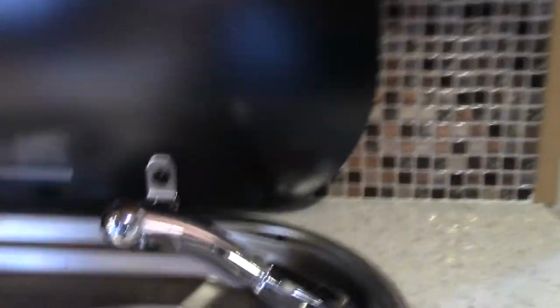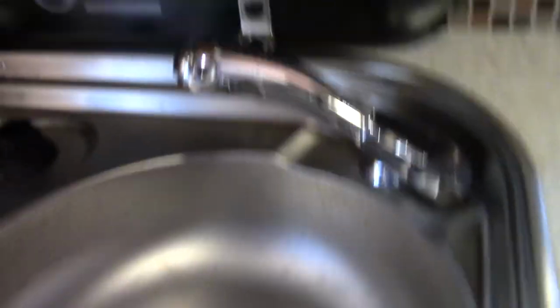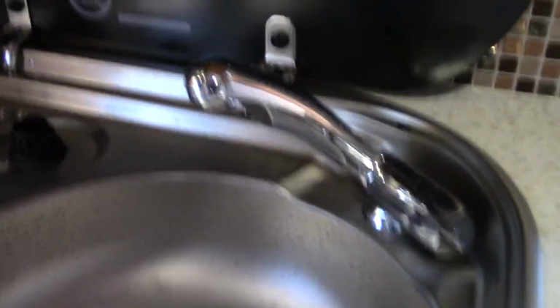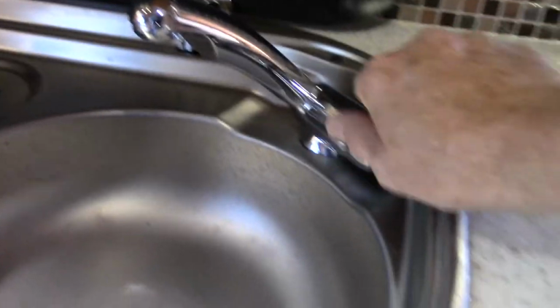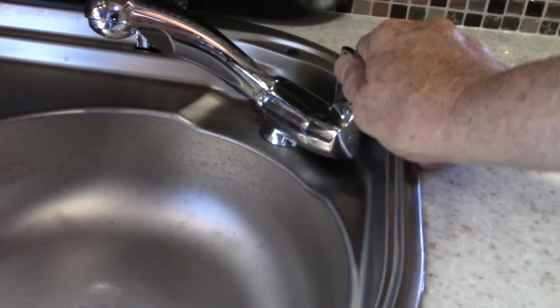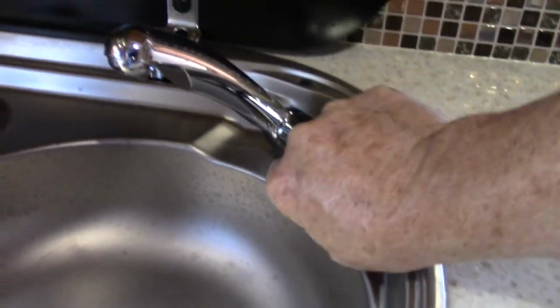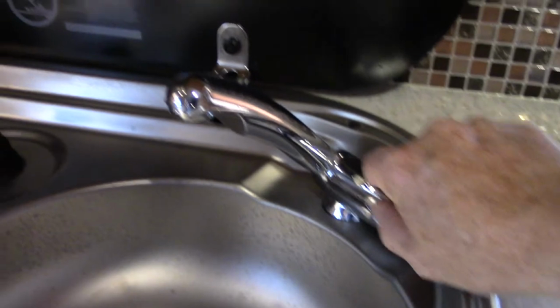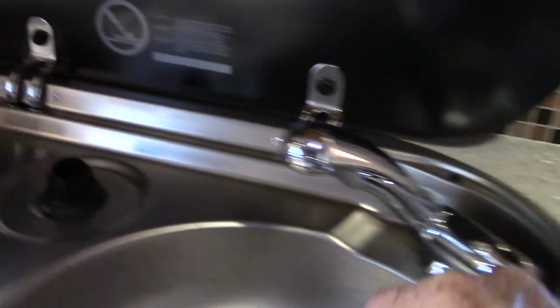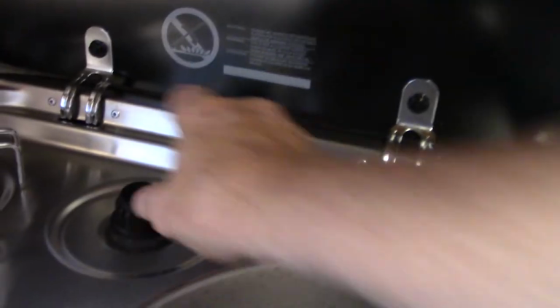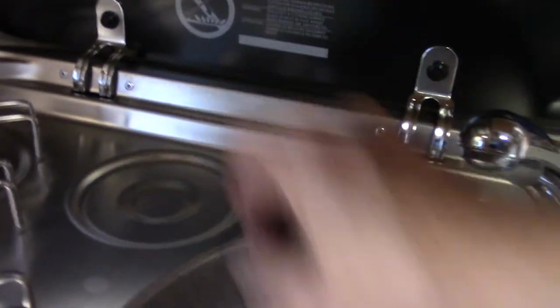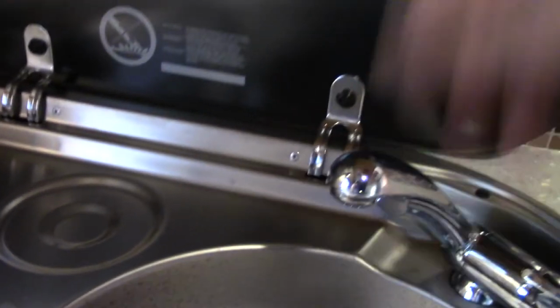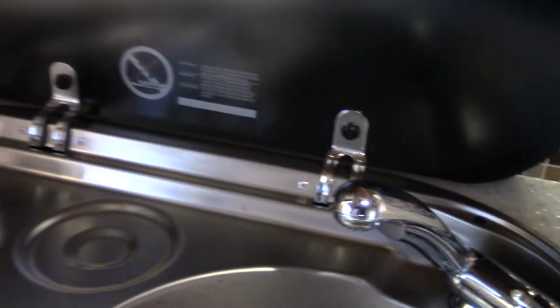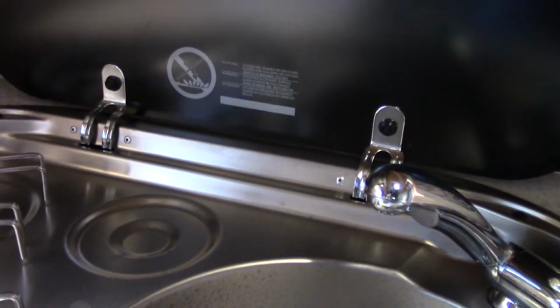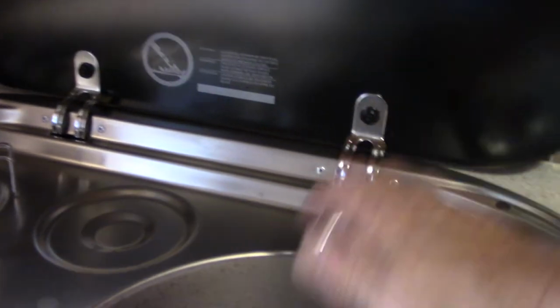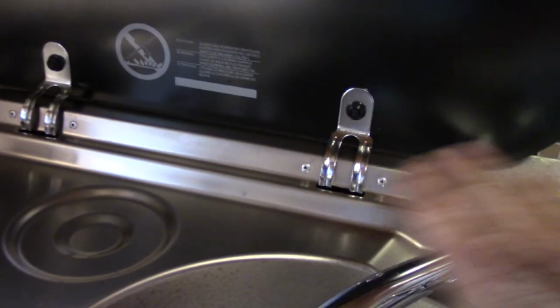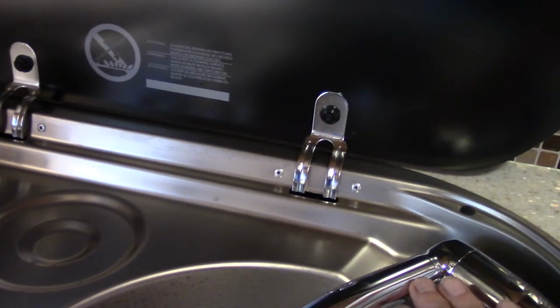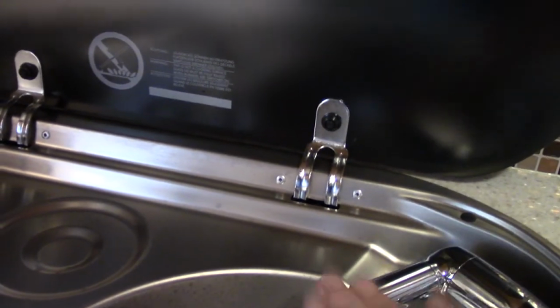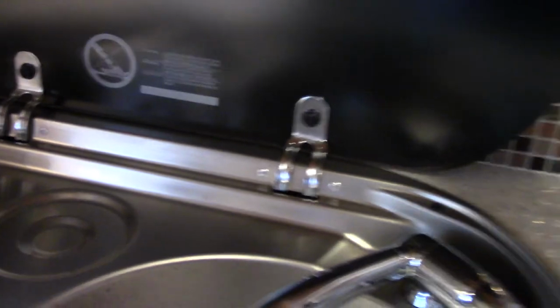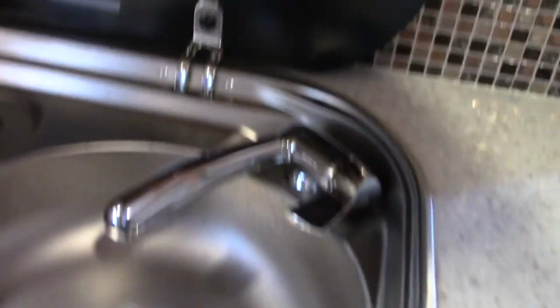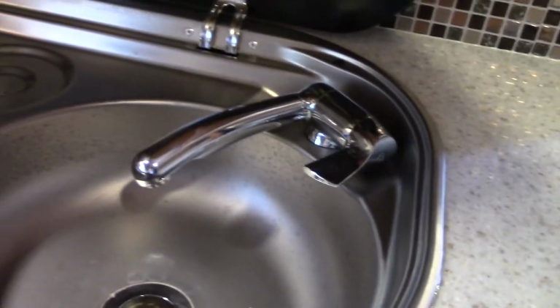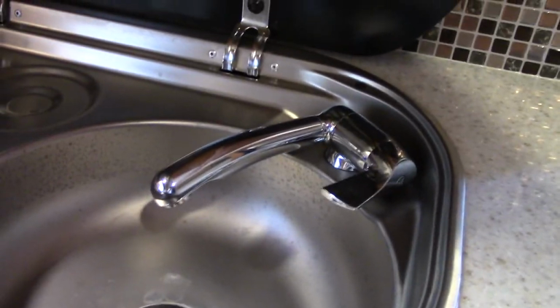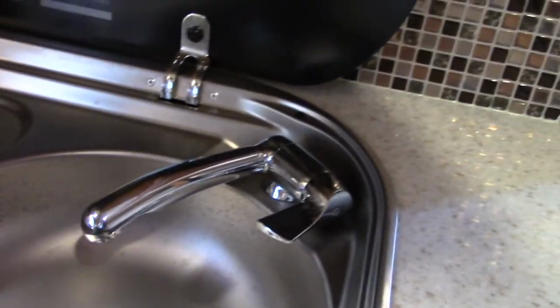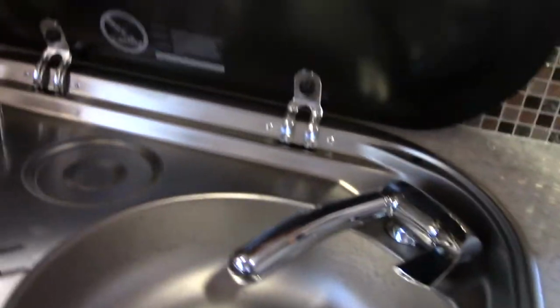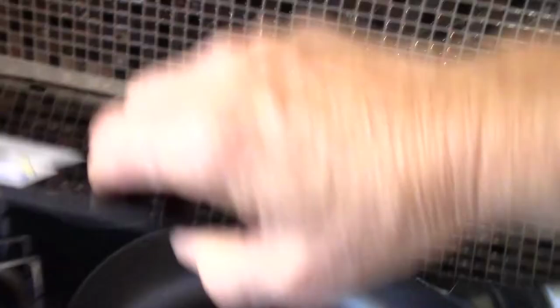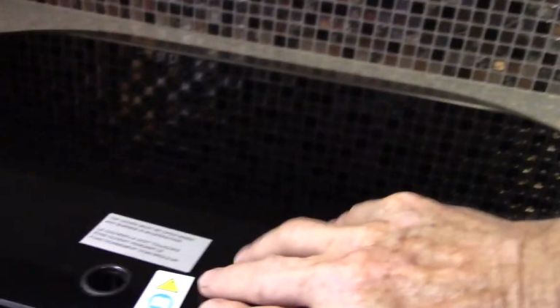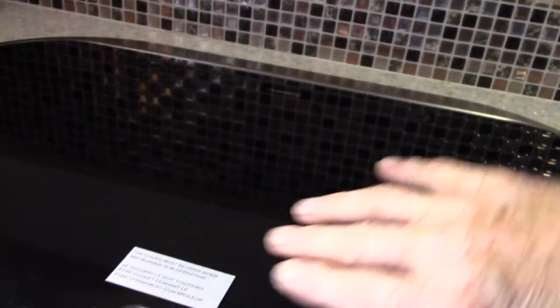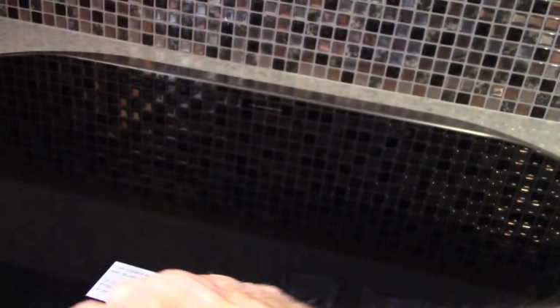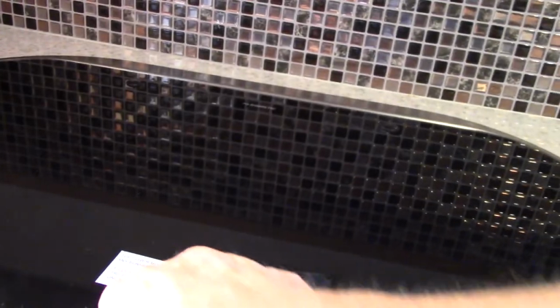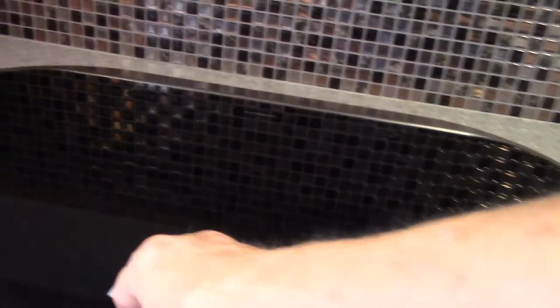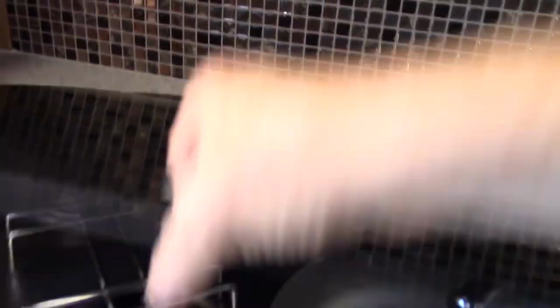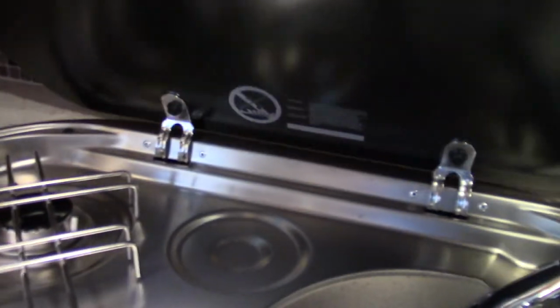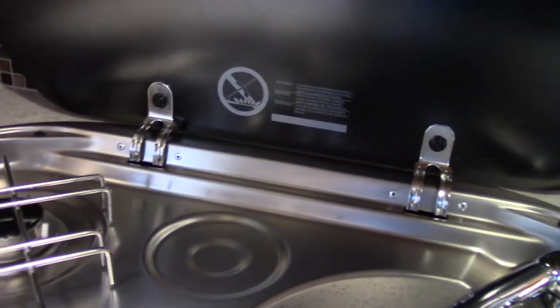The faucet works like any other faucet — it's just got a more modern design. You can put the faucet neck down for travel. Always have it down when you're traveling.